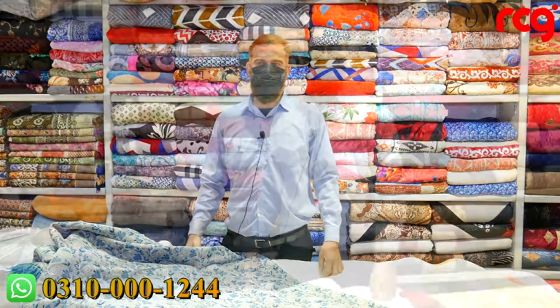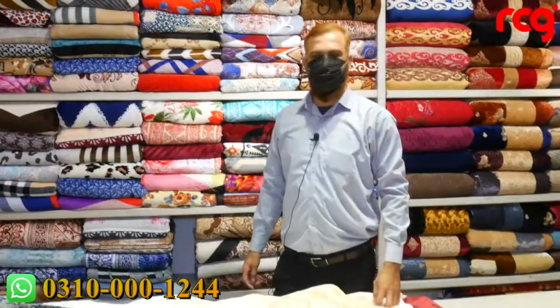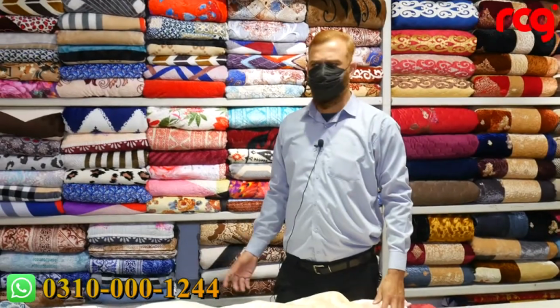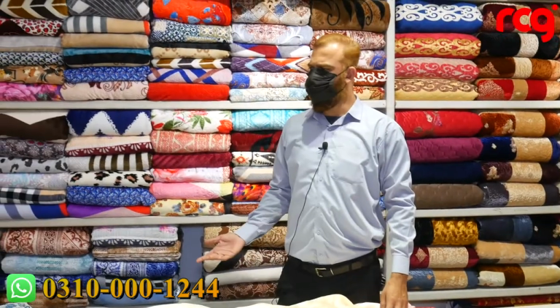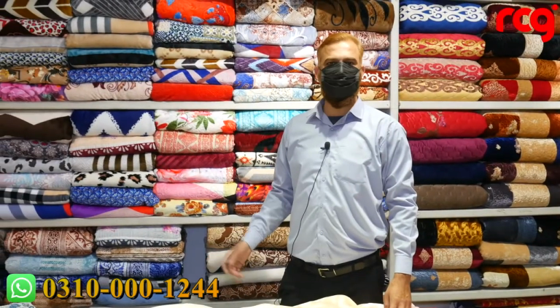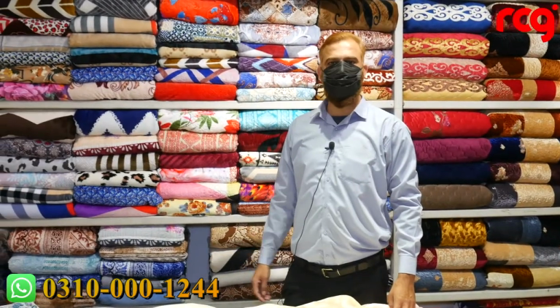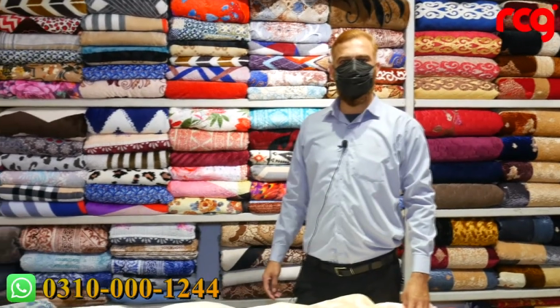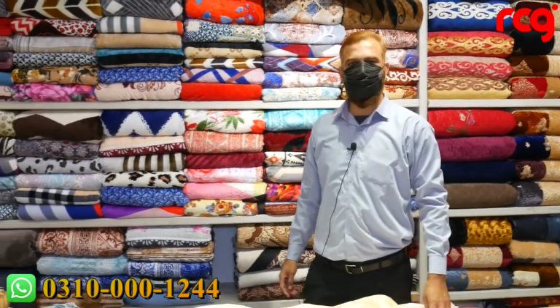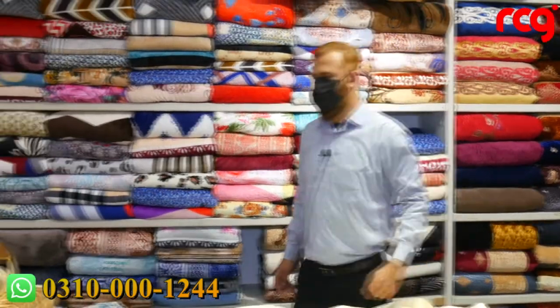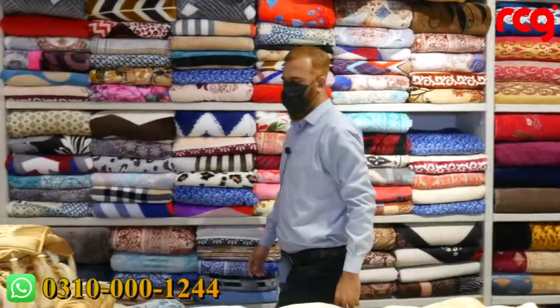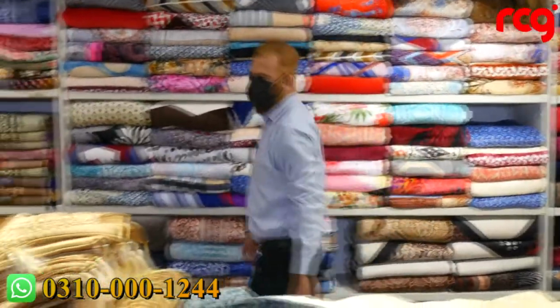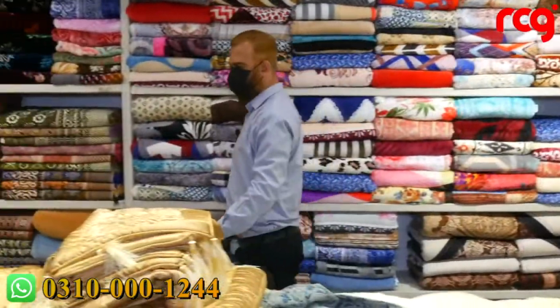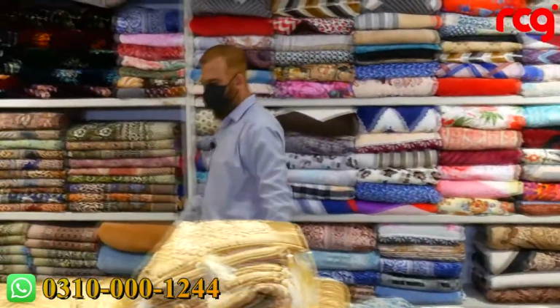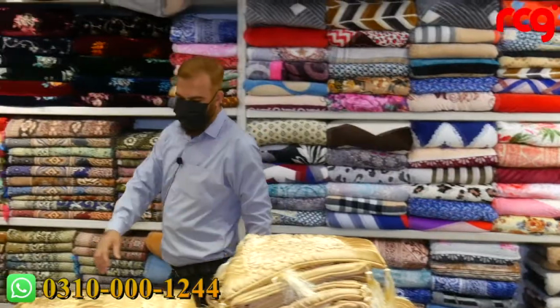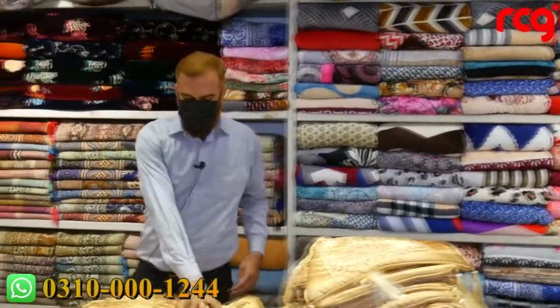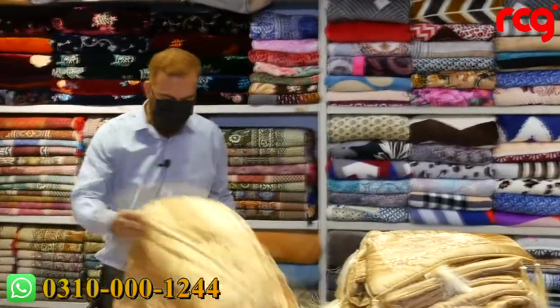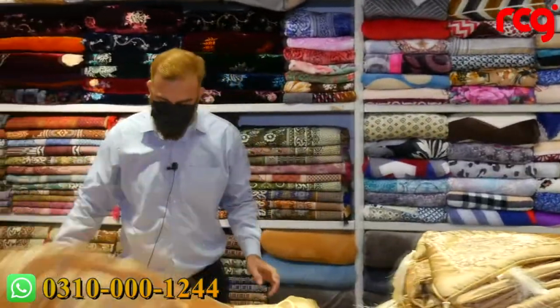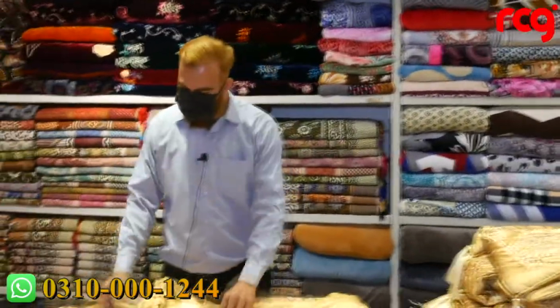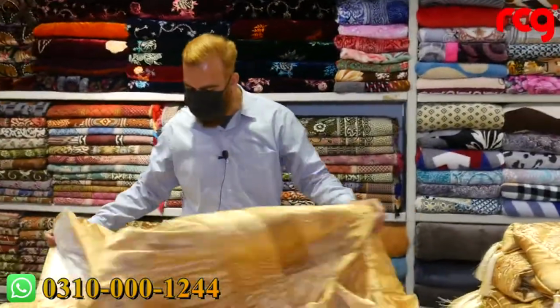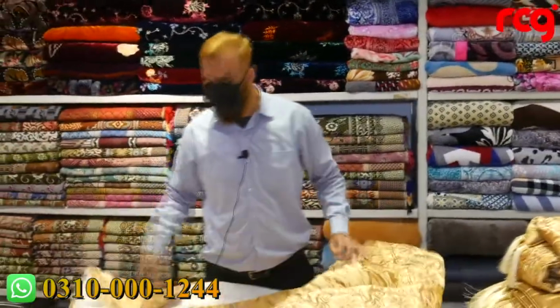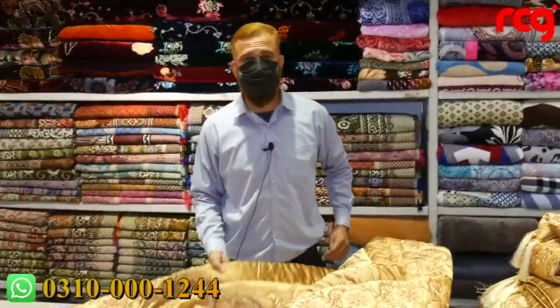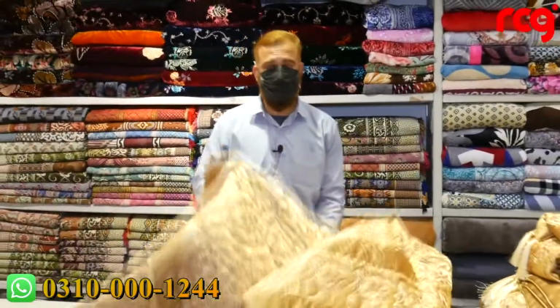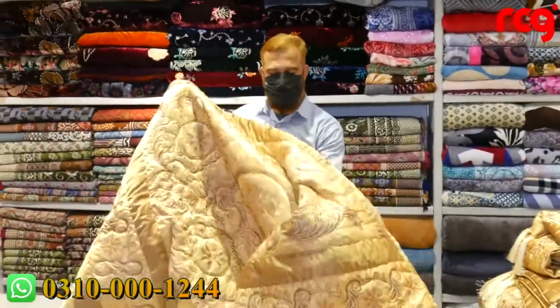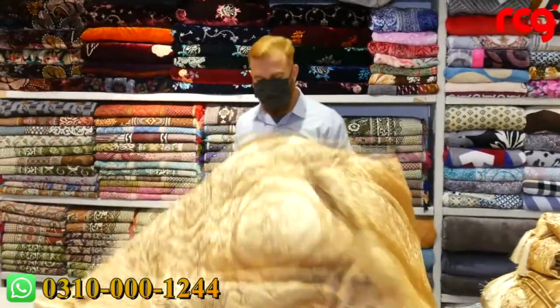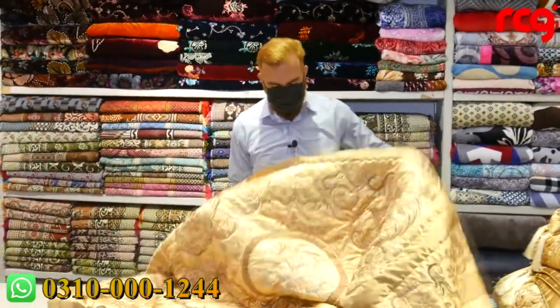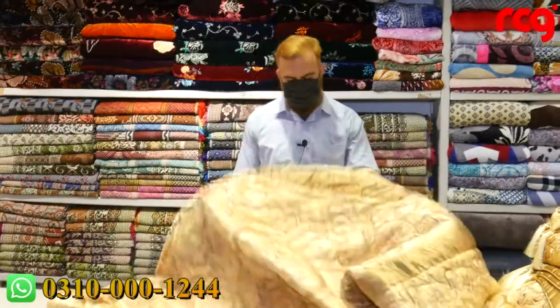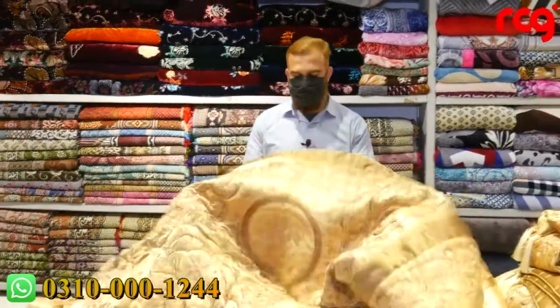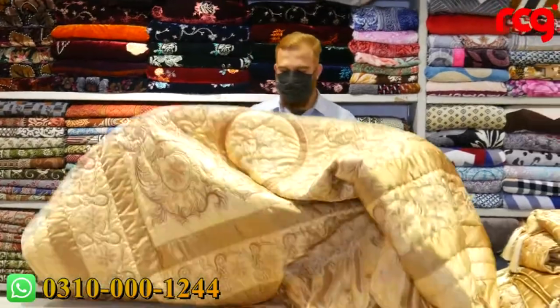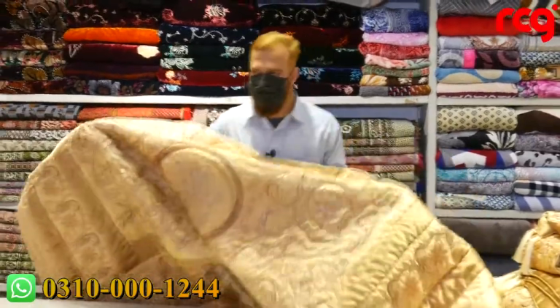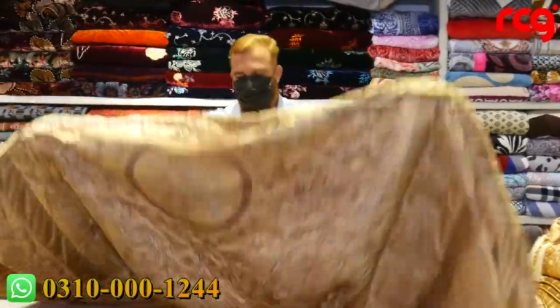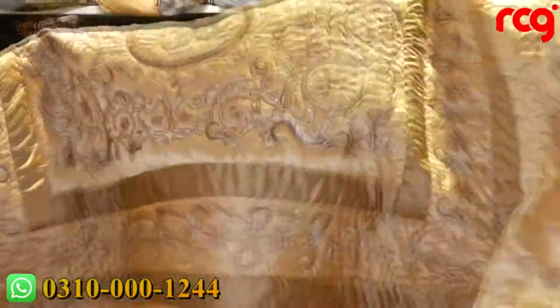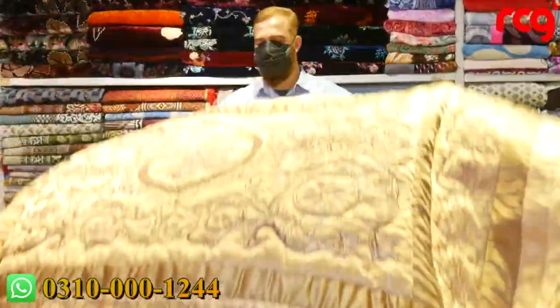Now, let me give you information about the bridal sets. The bridal sets are very good quality-wise. They are in velvet. The color combination is very nice — I will show you one-on-one.